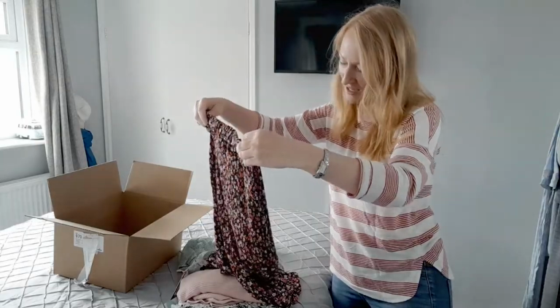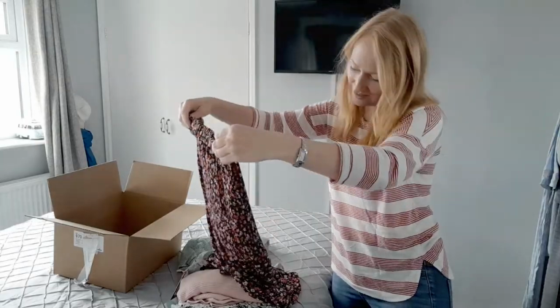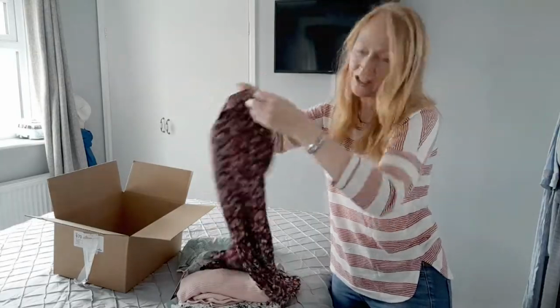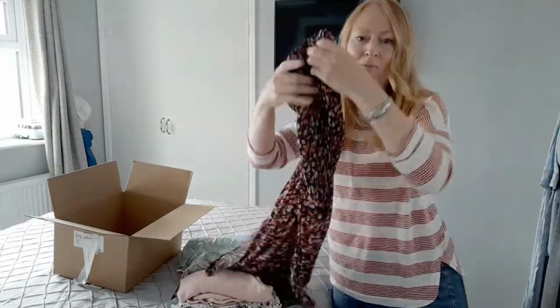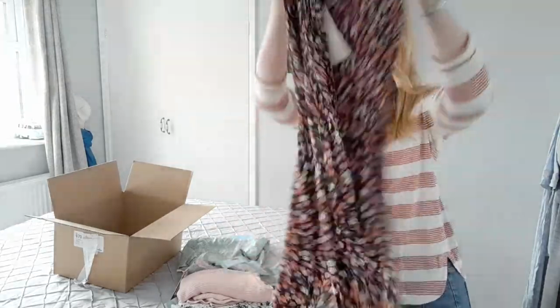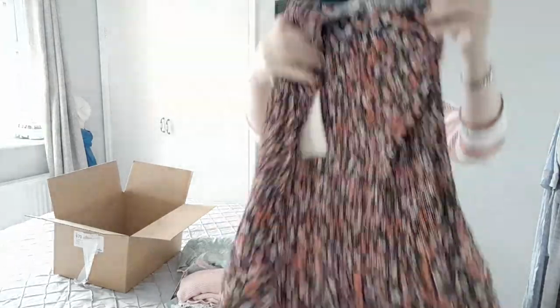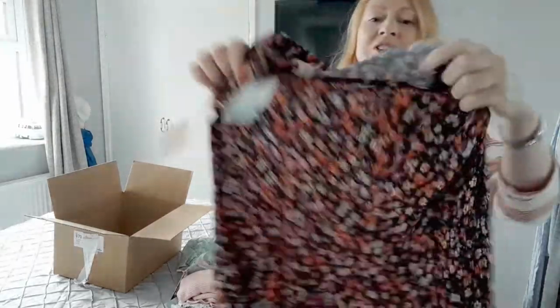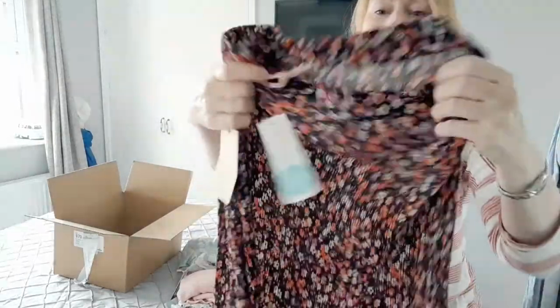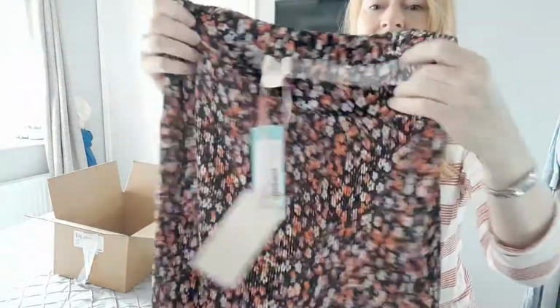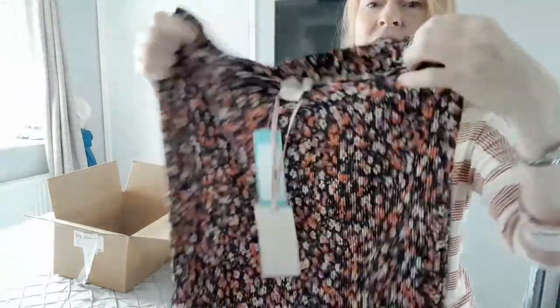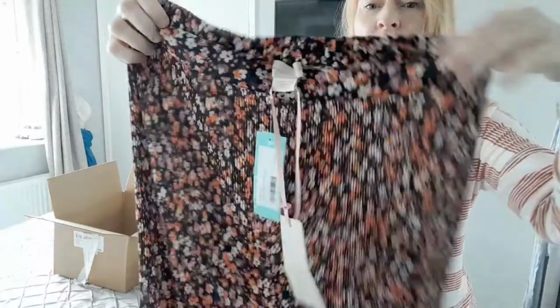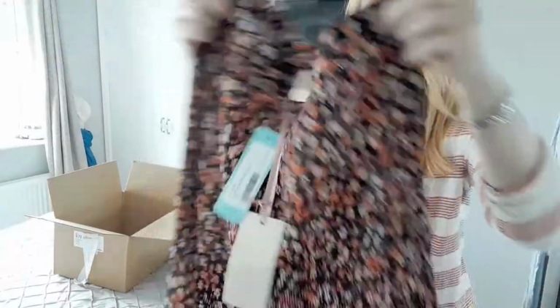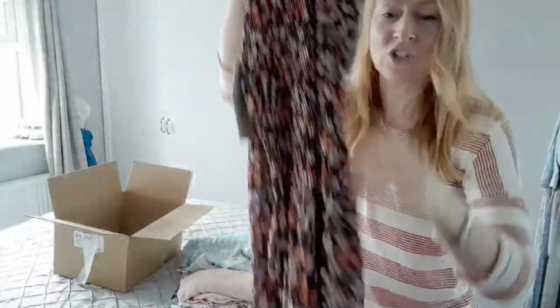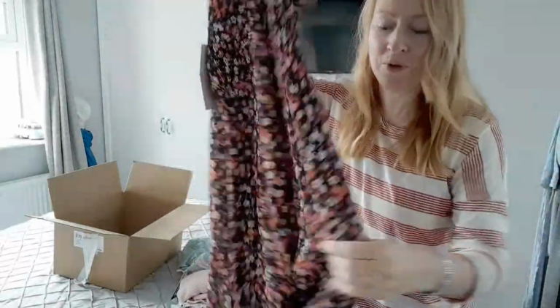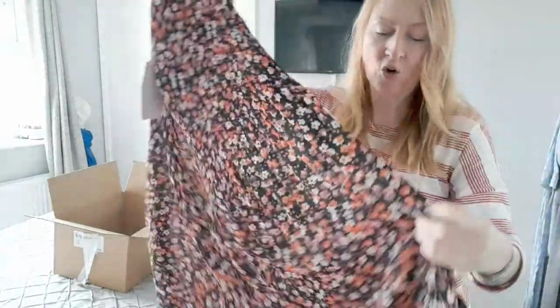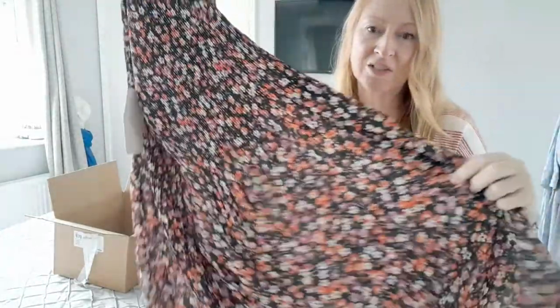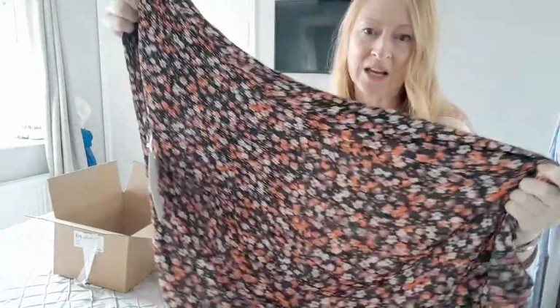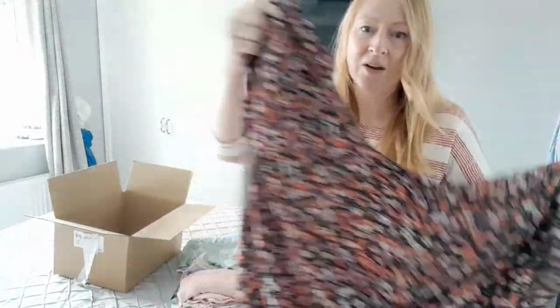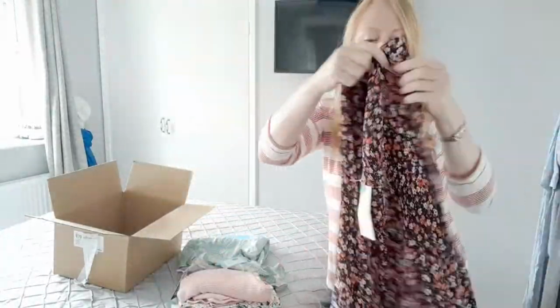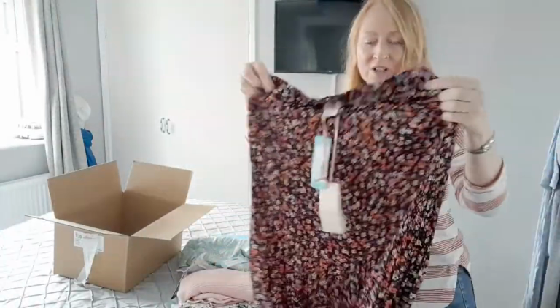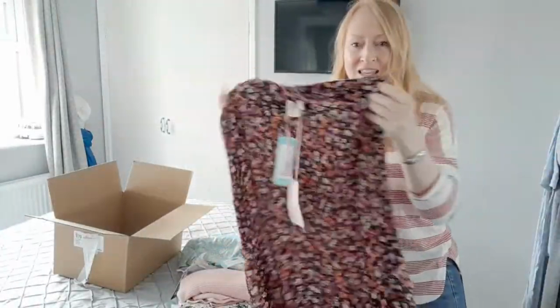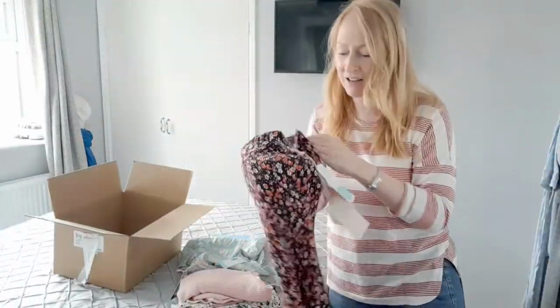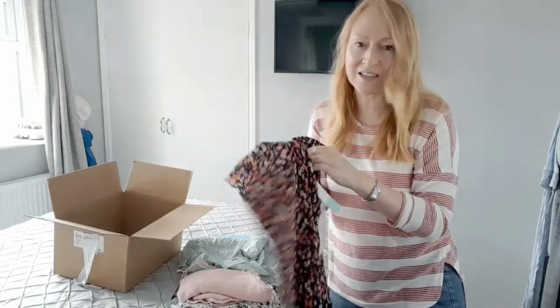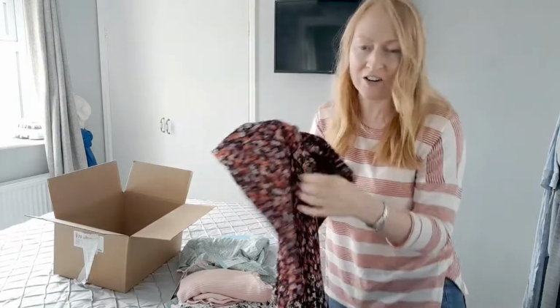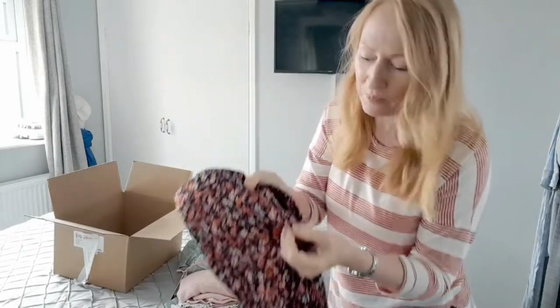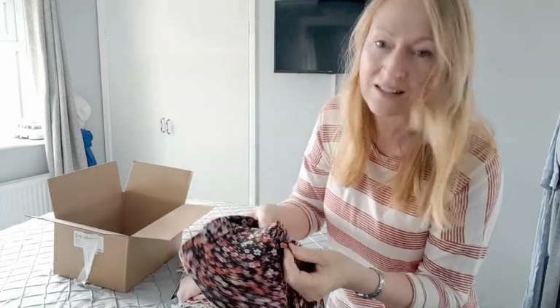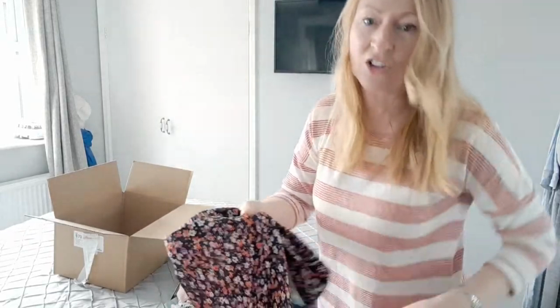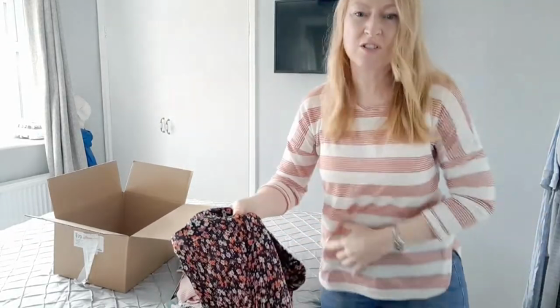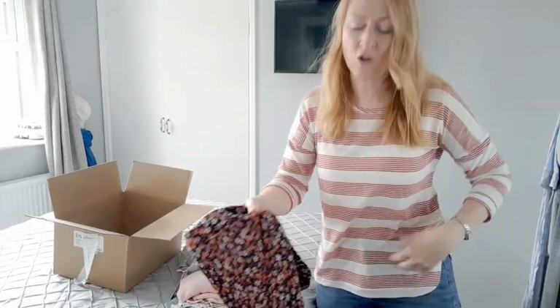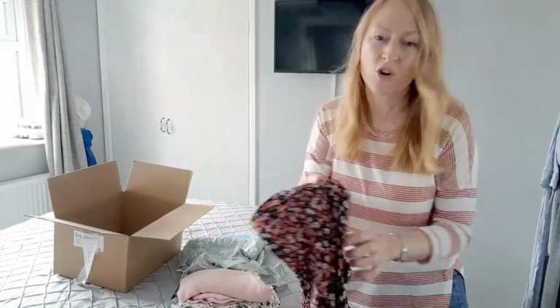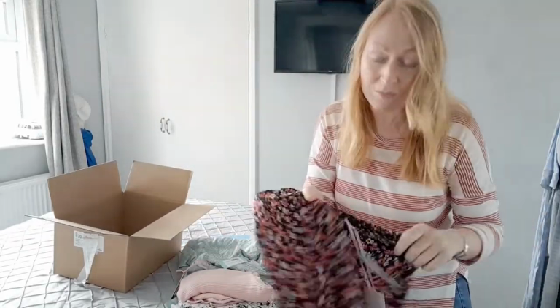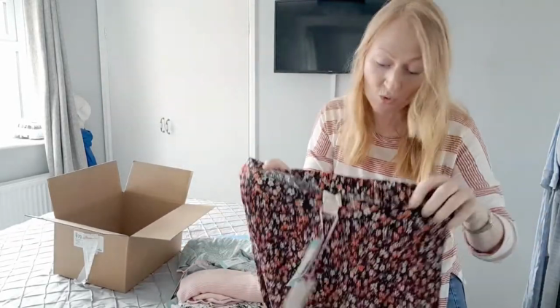So I've got this gorgeous skirt from Morvette, which is absolutely beautiful — all crepe at the top, gorgeous fabric — but I've got to be honest, things like that with these tiny little pleats are just not great on me at all.